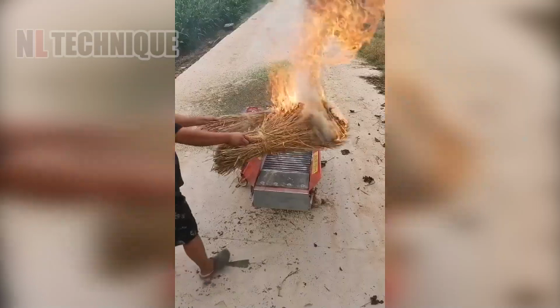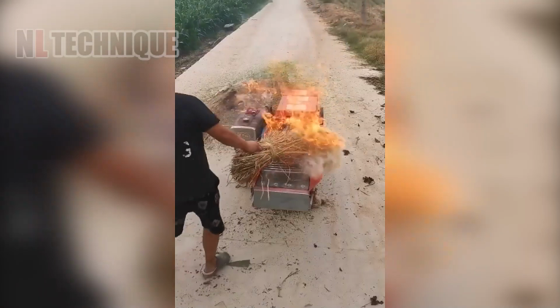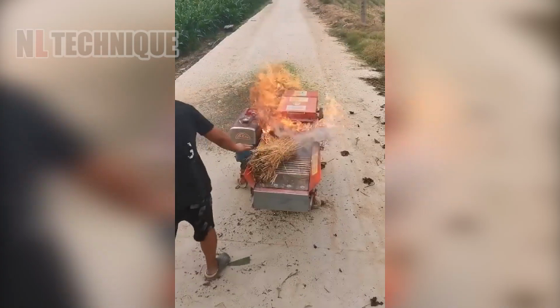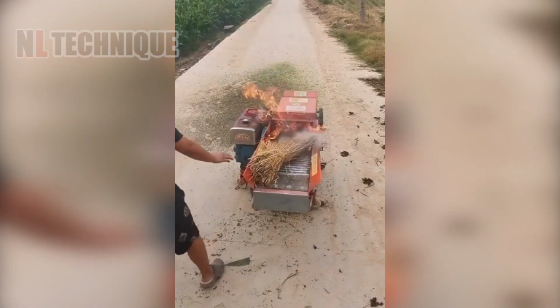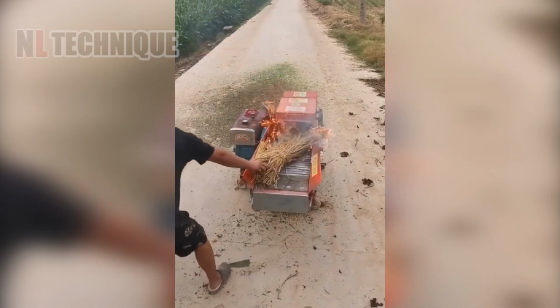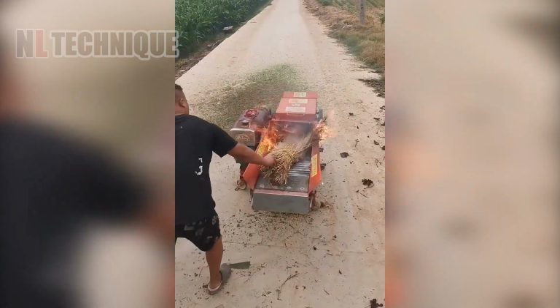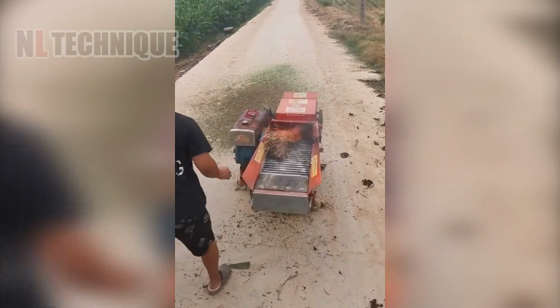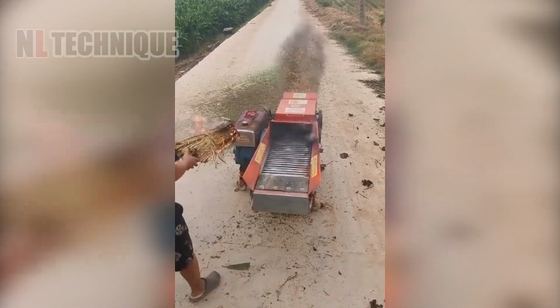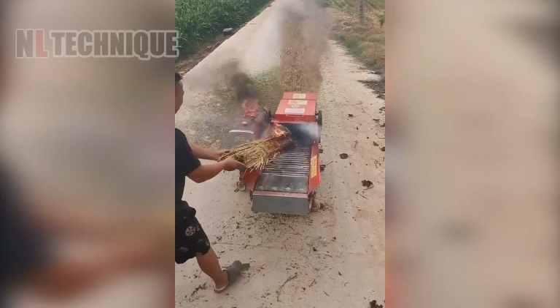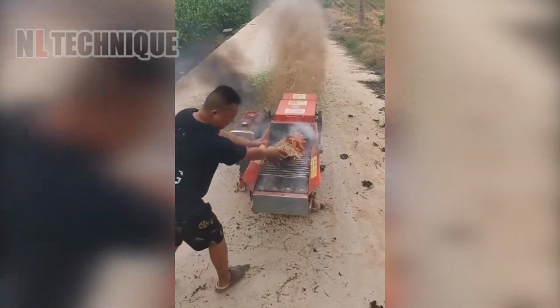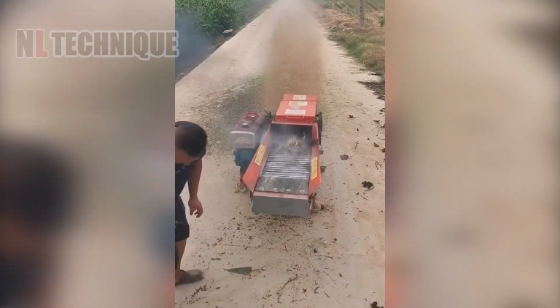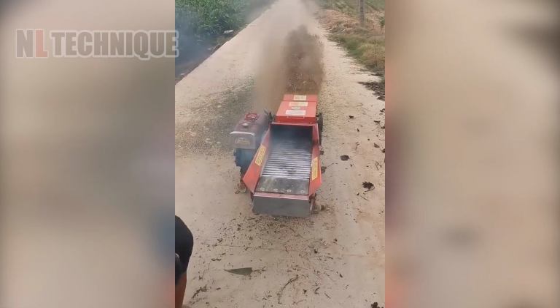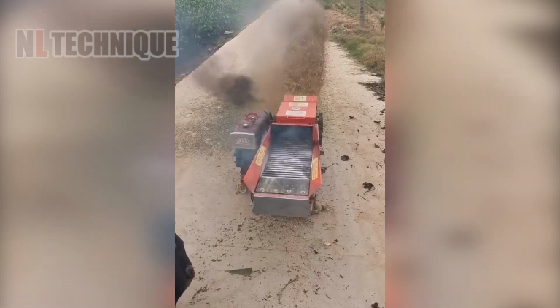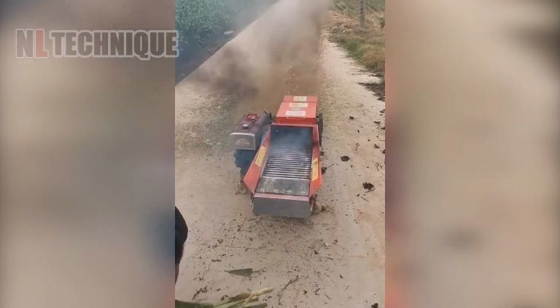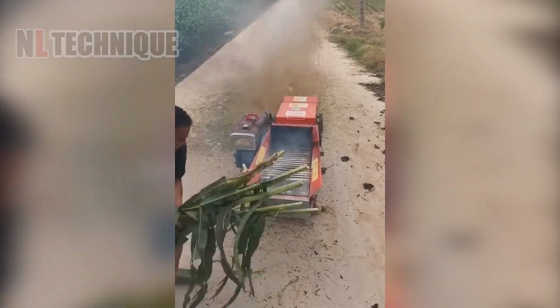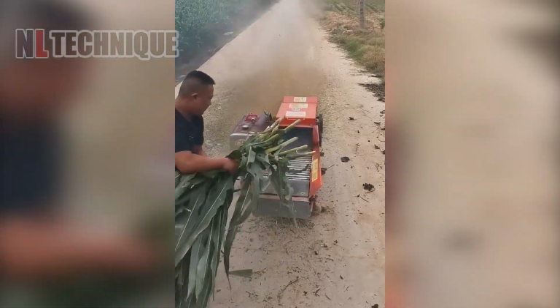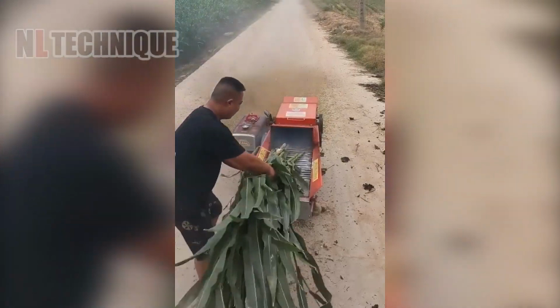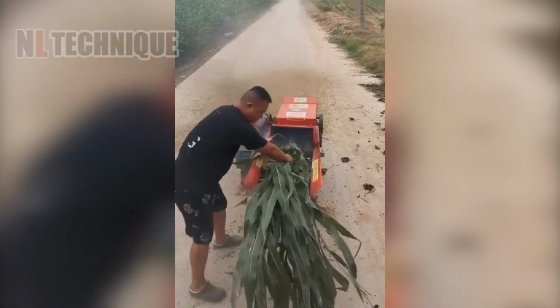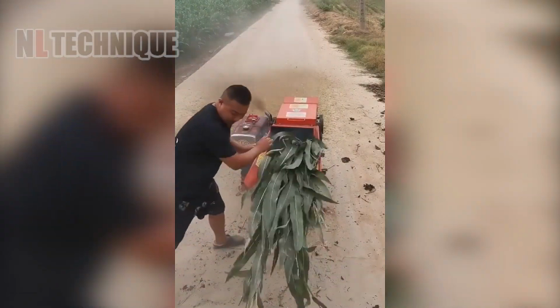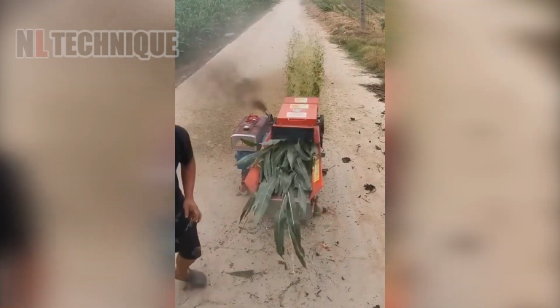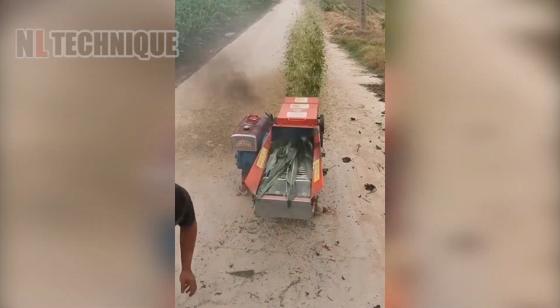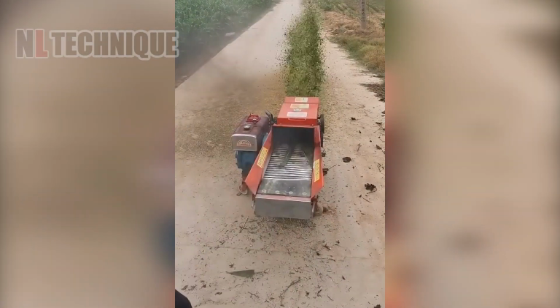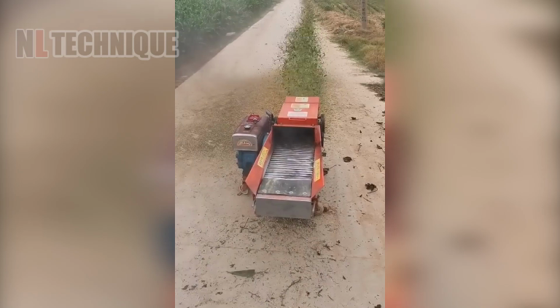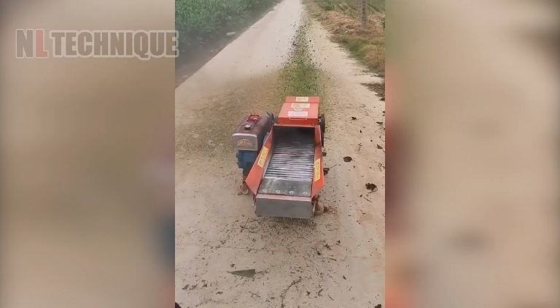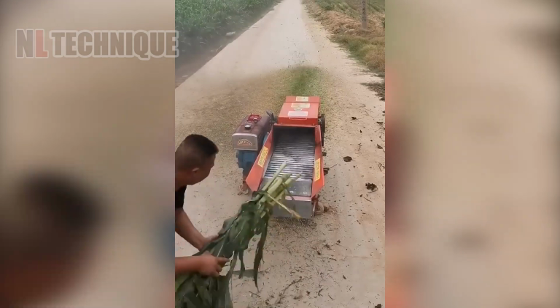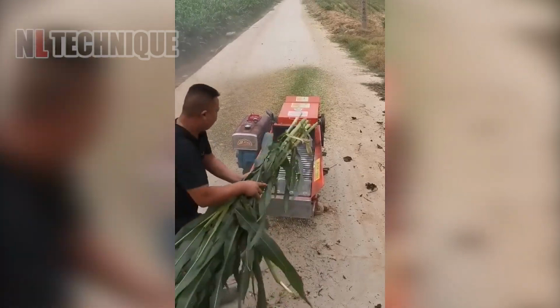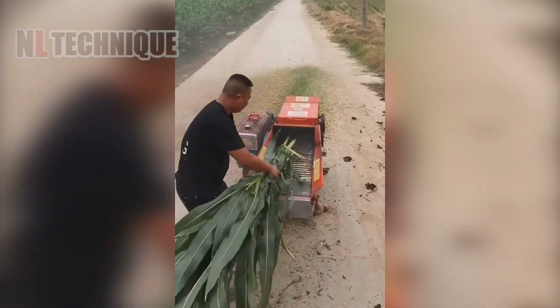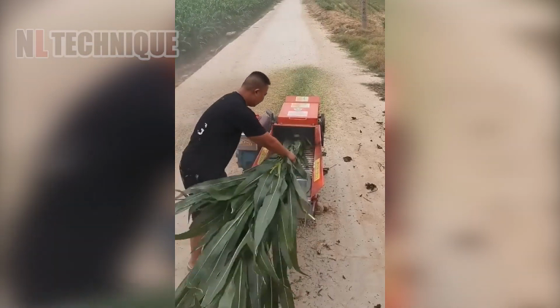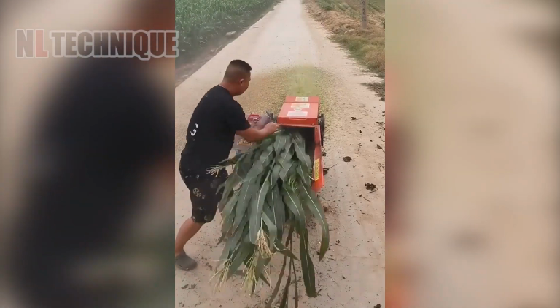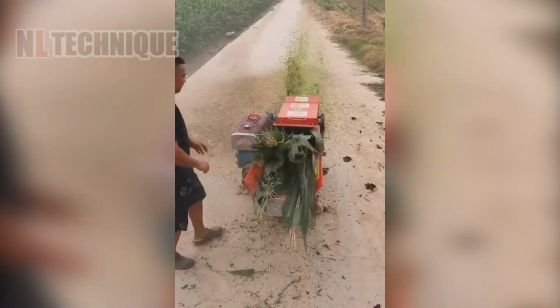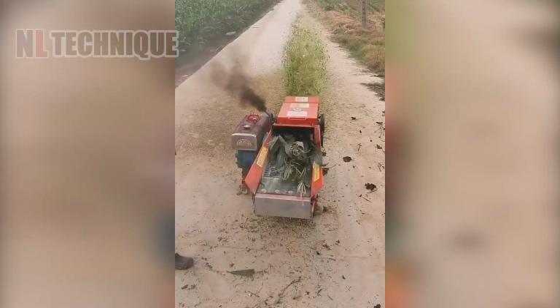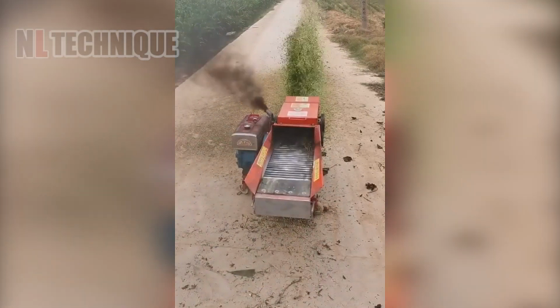This agricultural grass shredder processes hay and grass into livestock feed, enriches soil and composts organic matter. It withstands heat during combustion for versatile recycling and energy production.